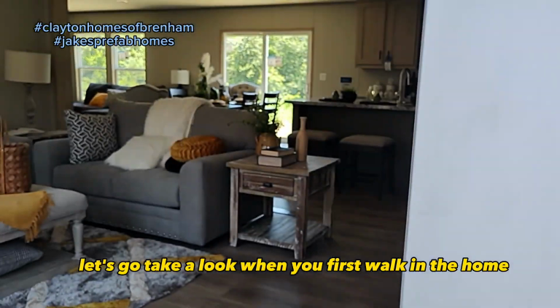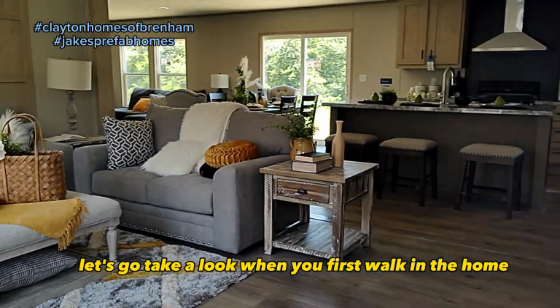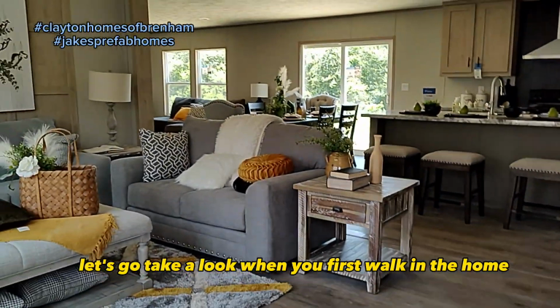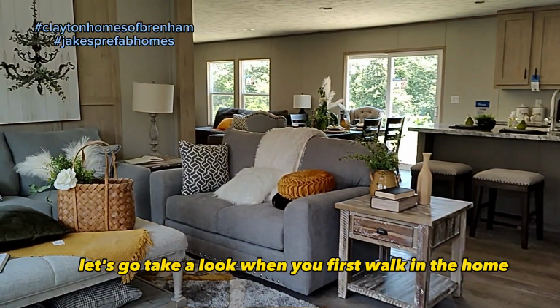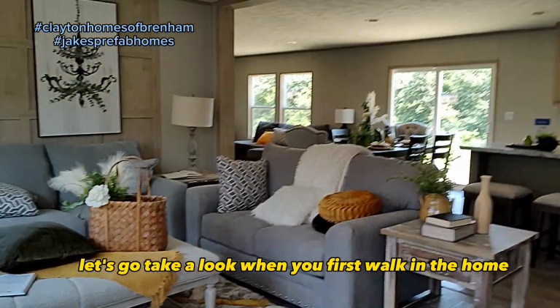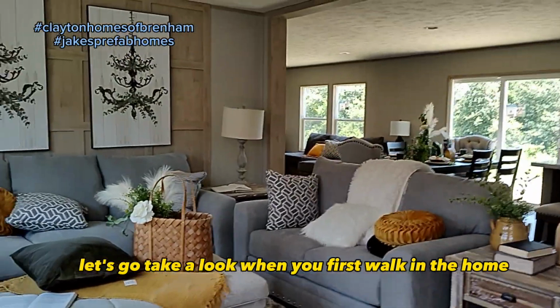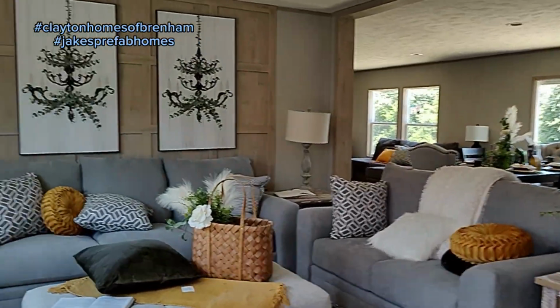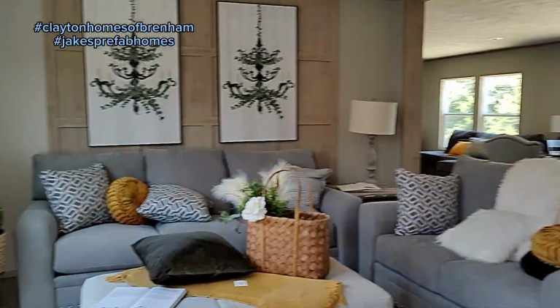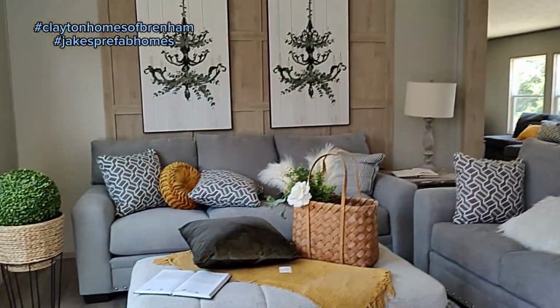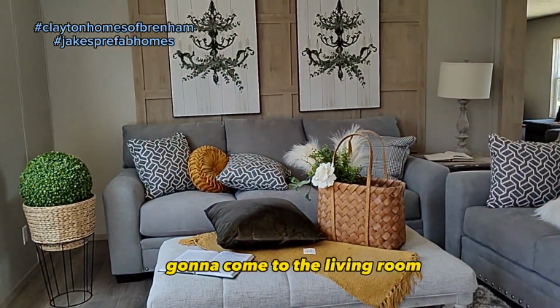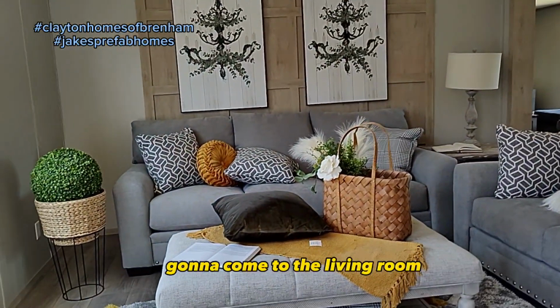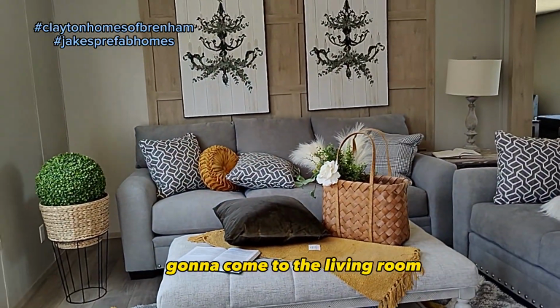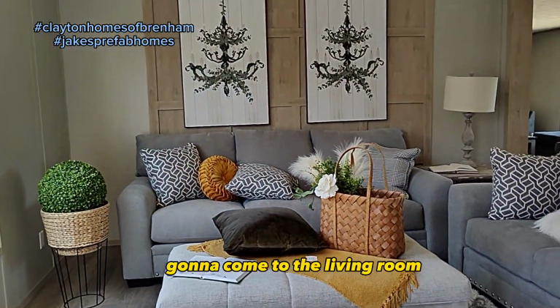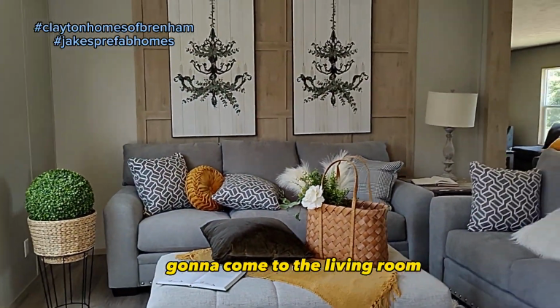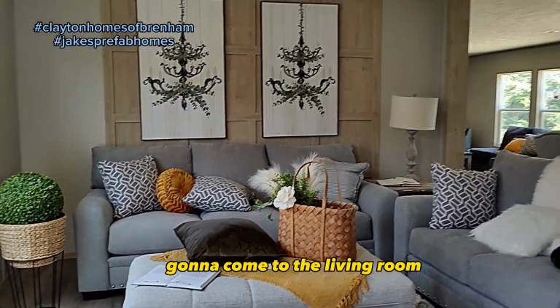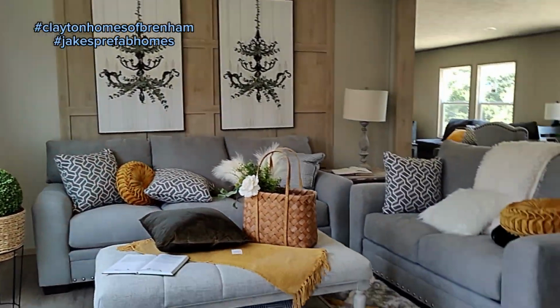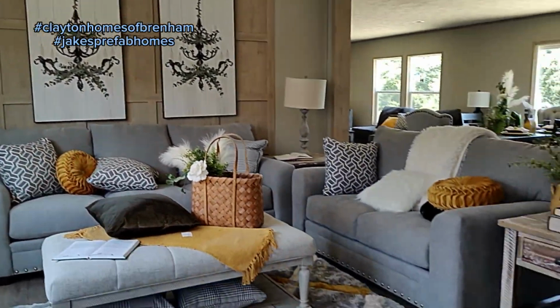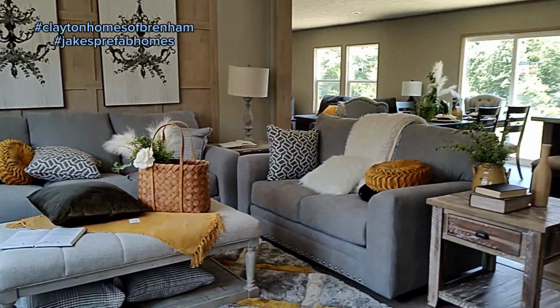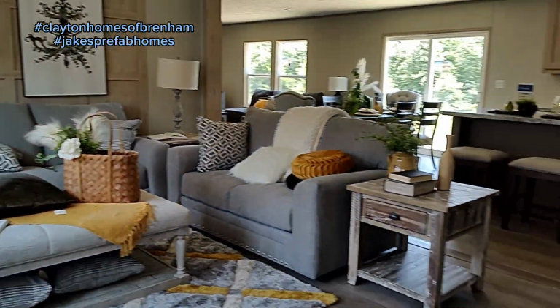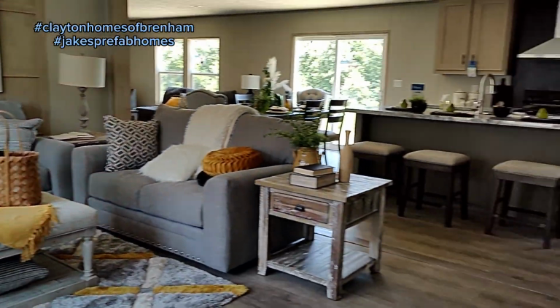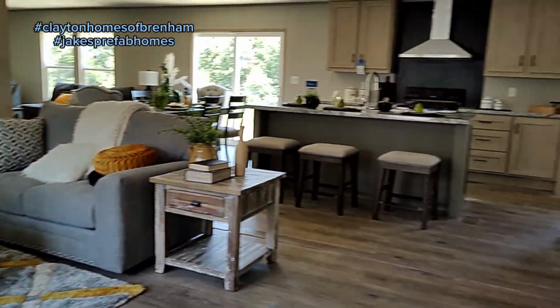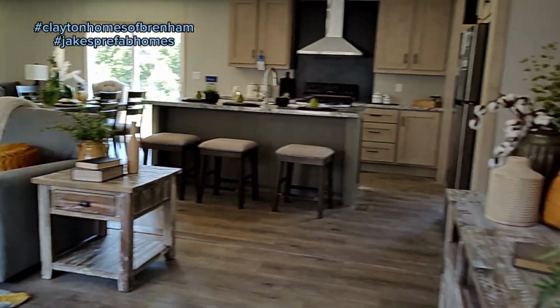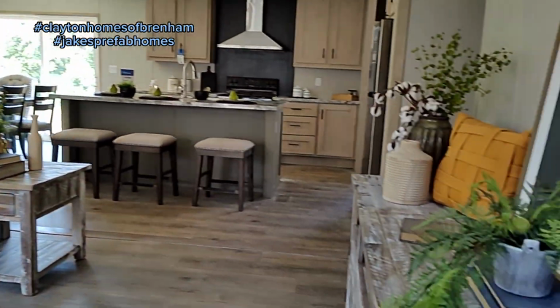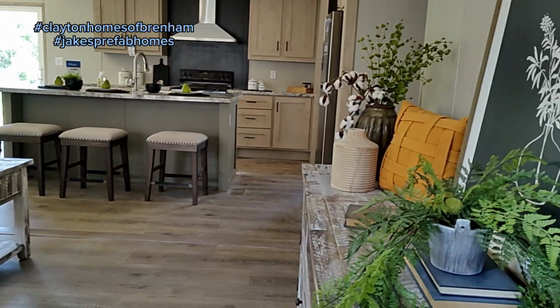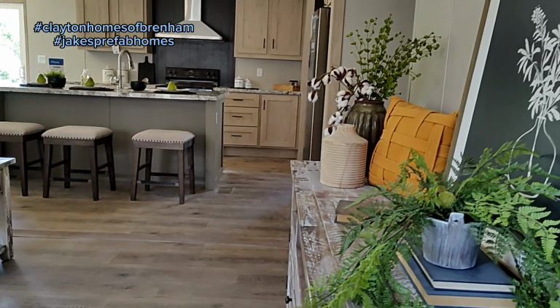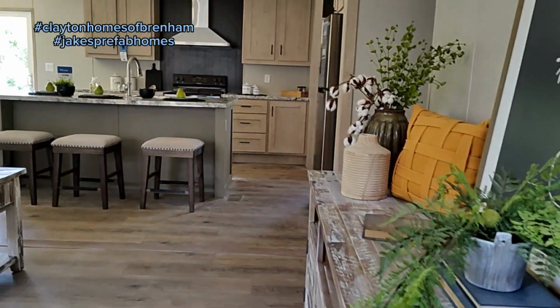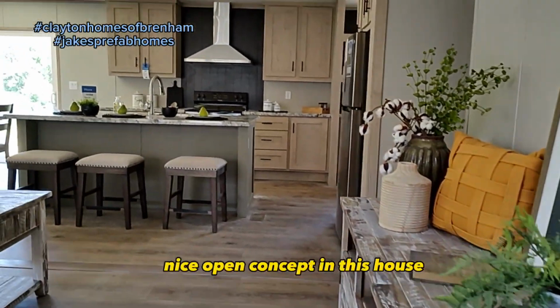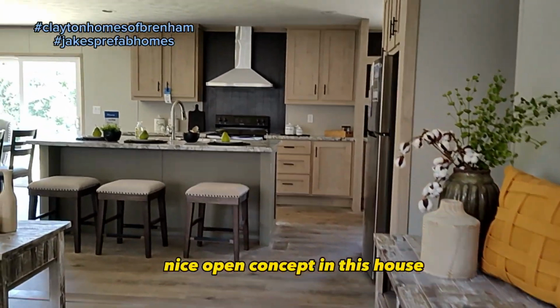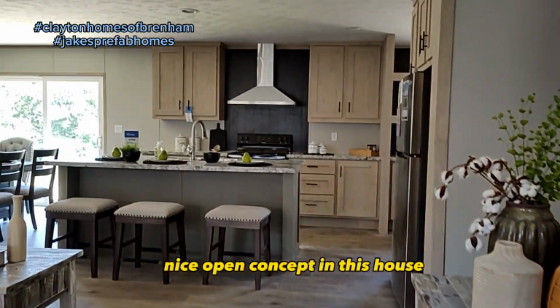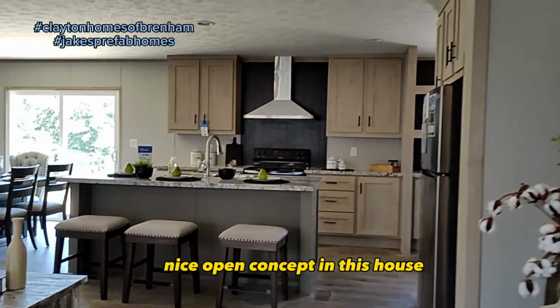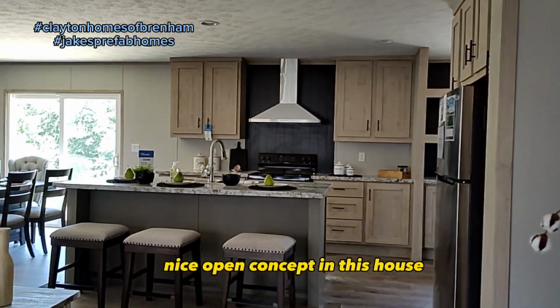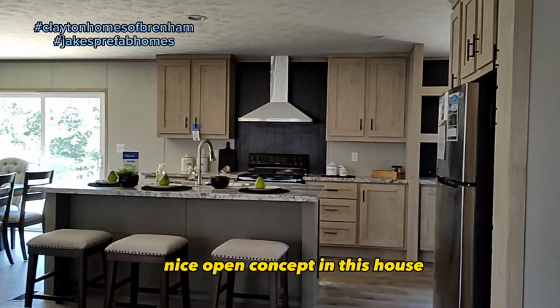When you first walk in the home, you're going to come to the living room. Nice open concept in this house.